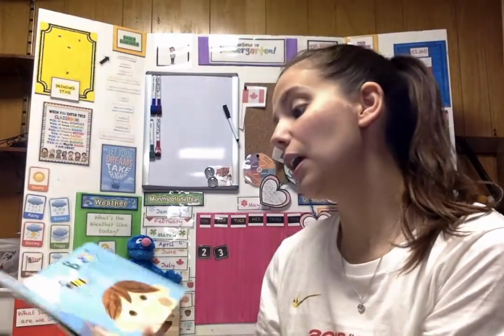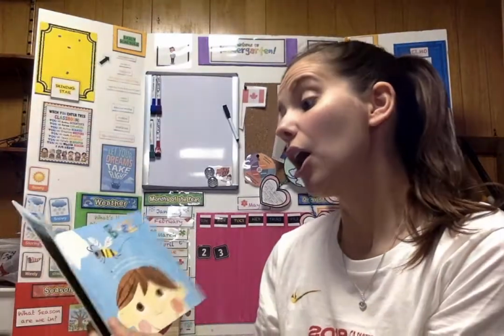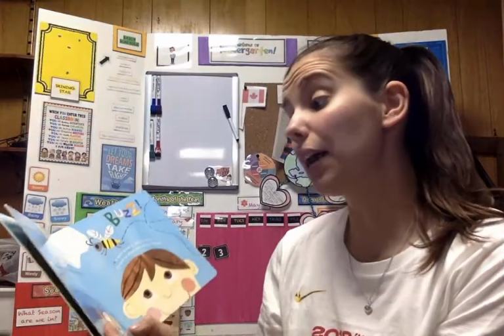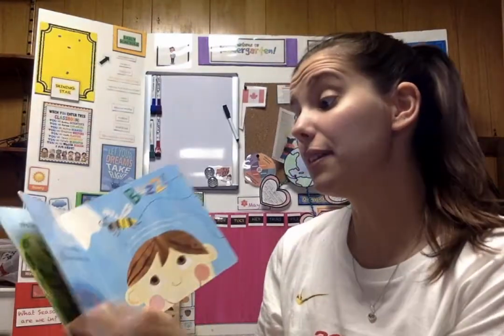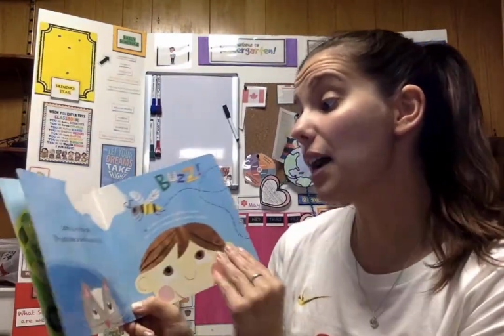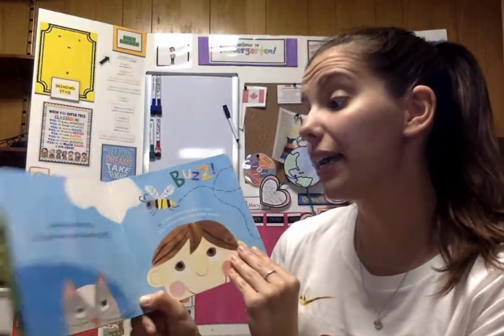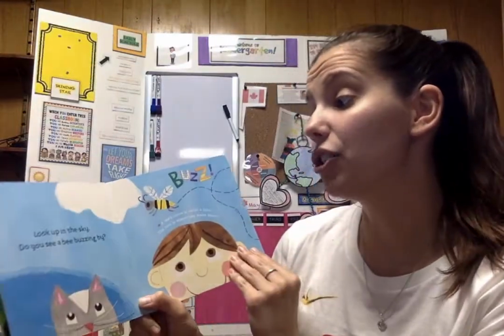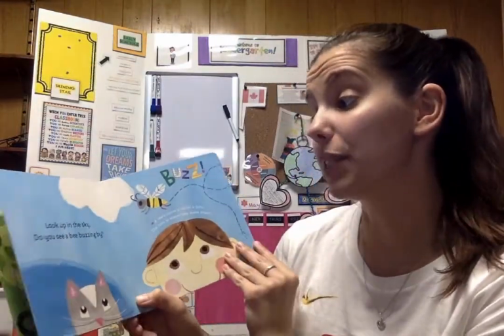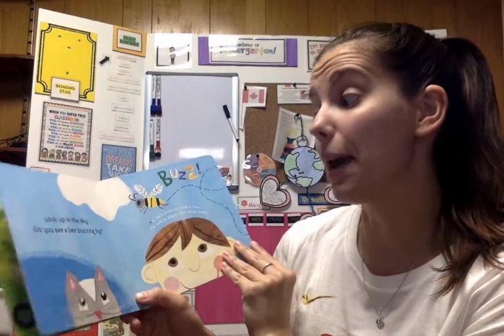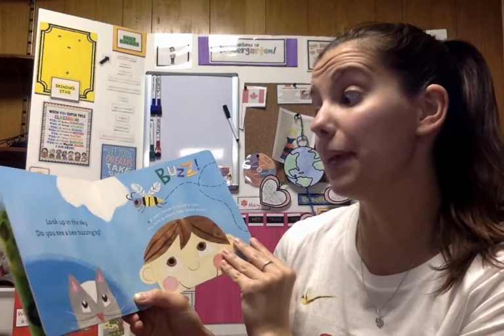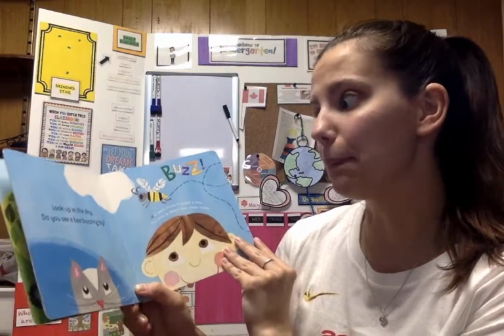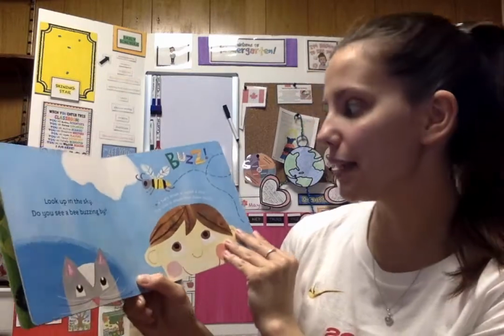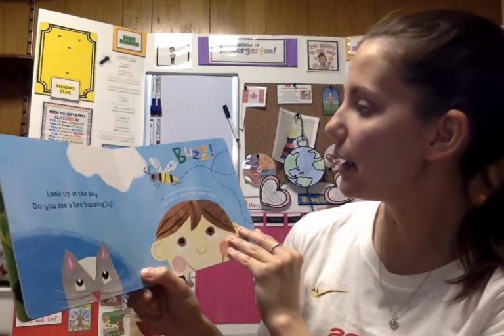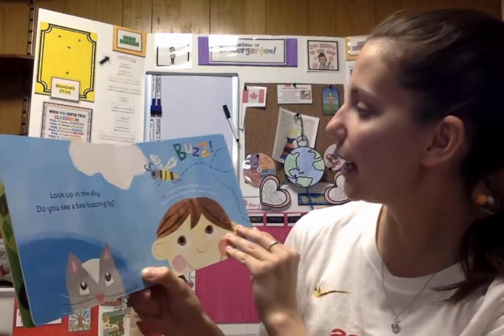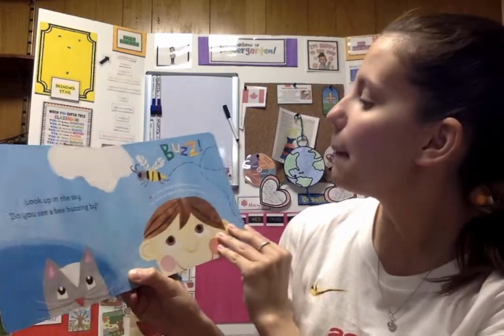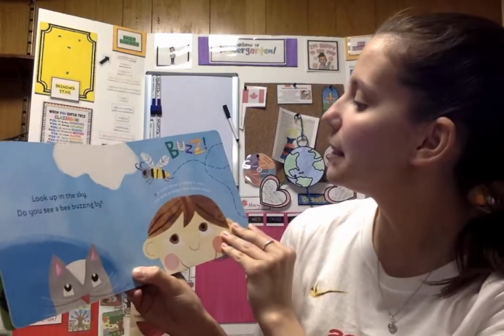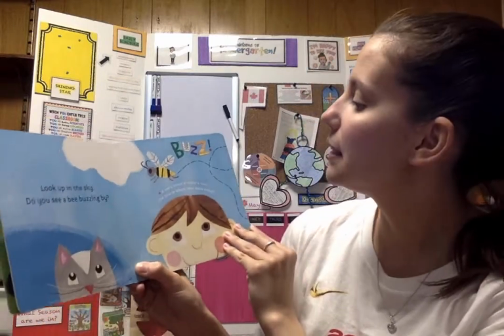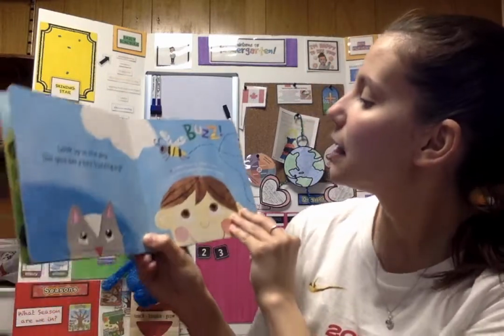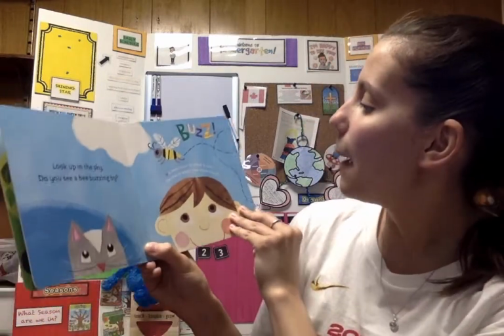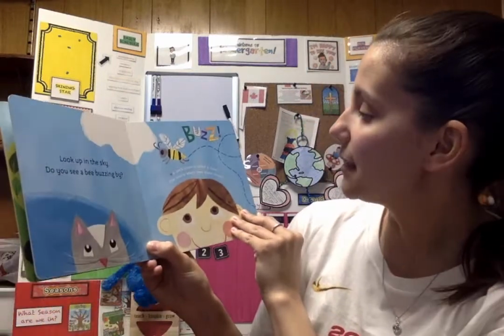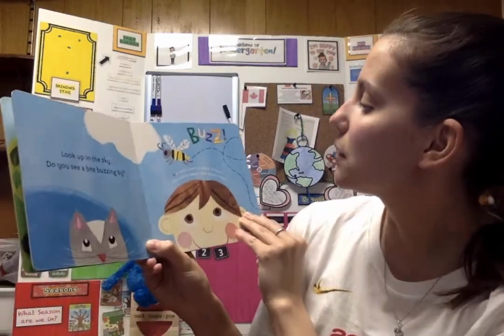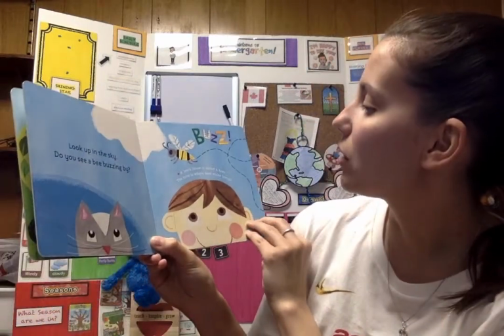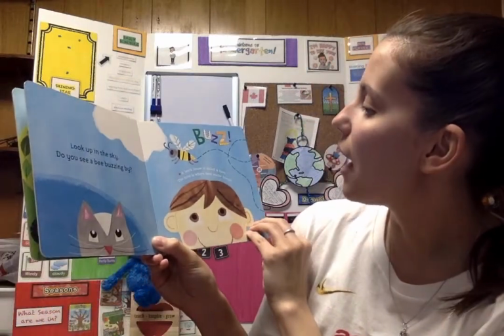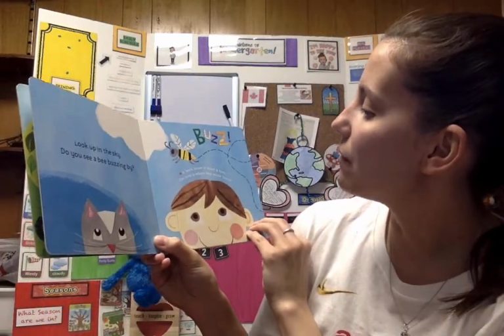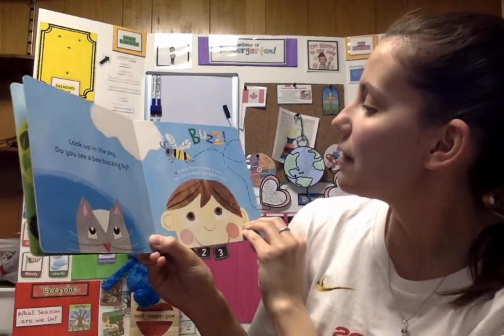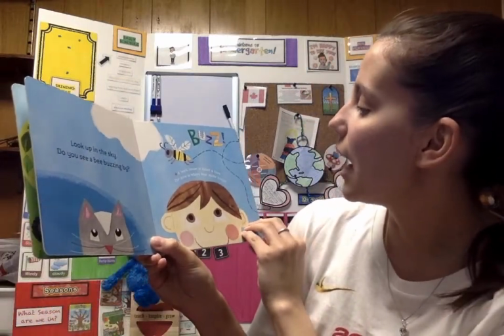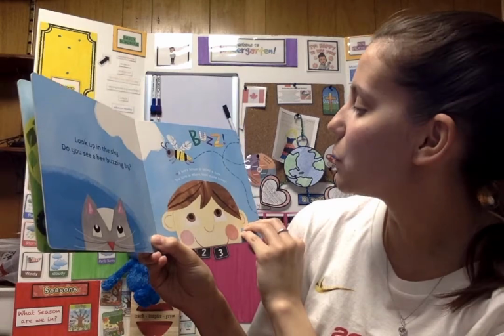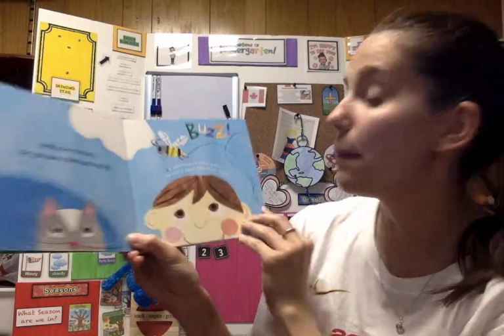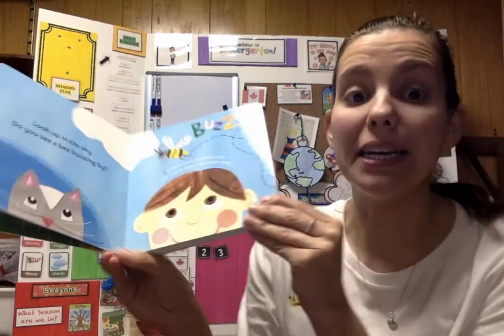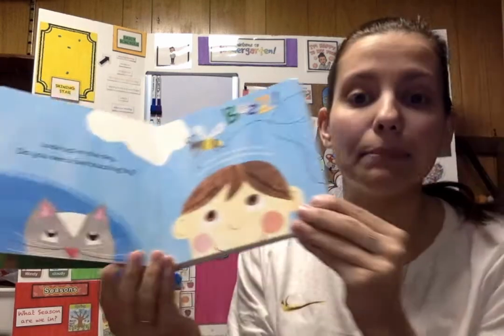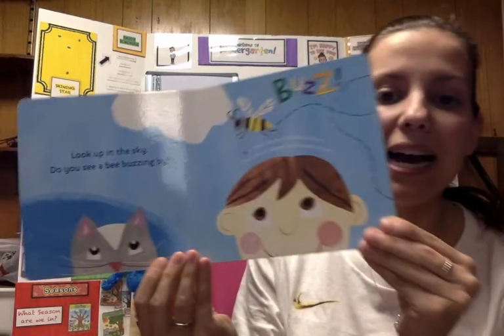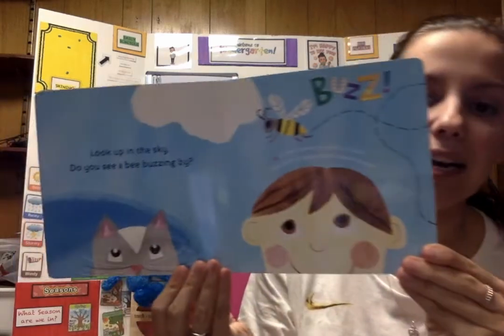Look up in the sky. Do you see a bee buzzing by? A bee's house is called a hive. The hive is where the bees make honey.